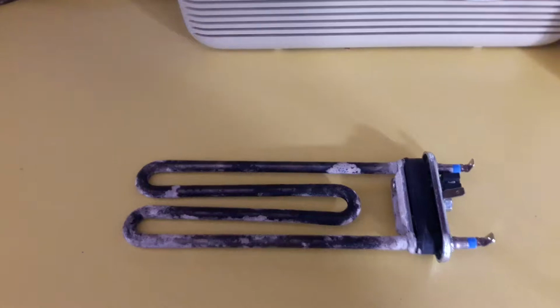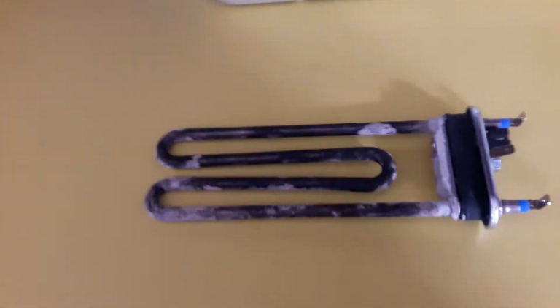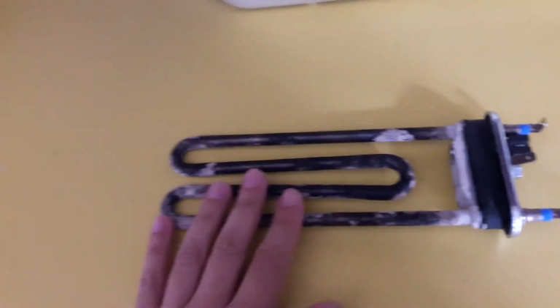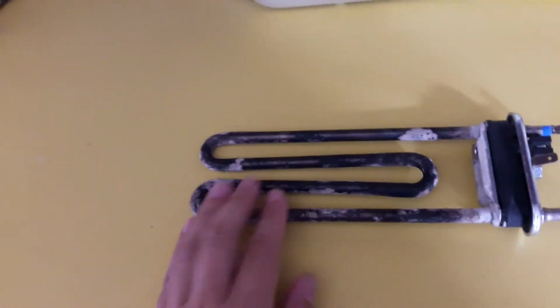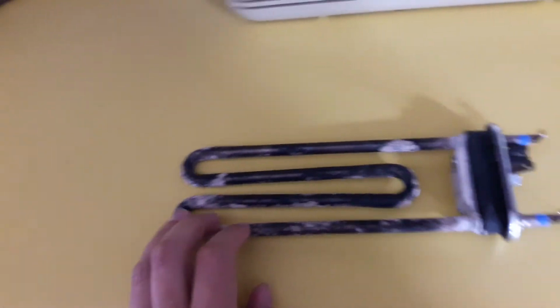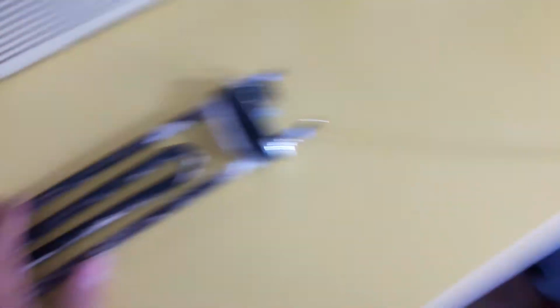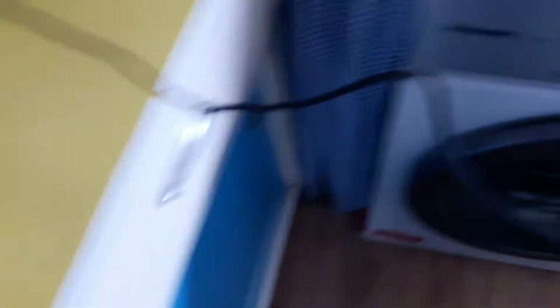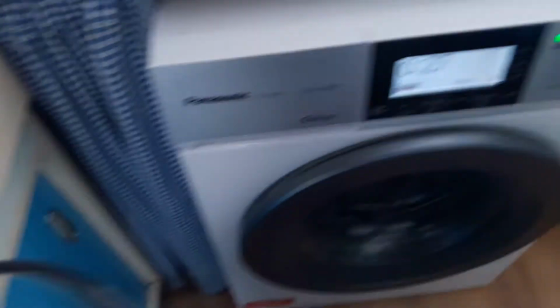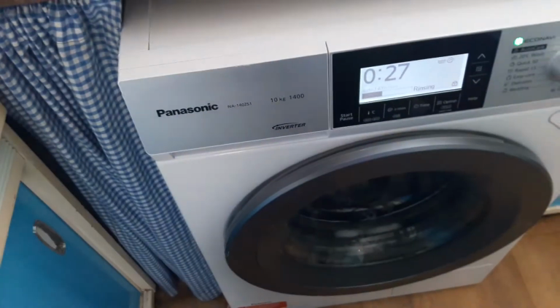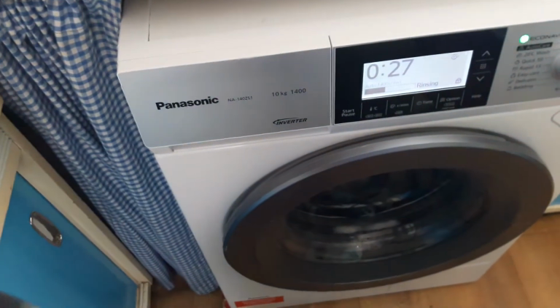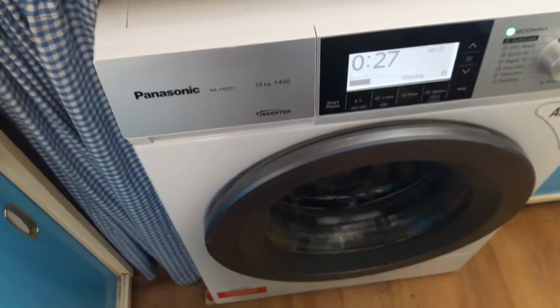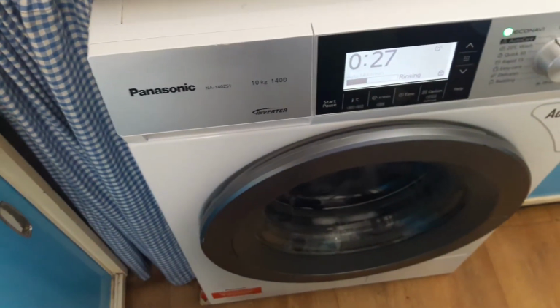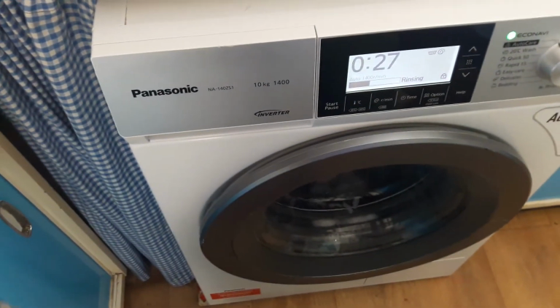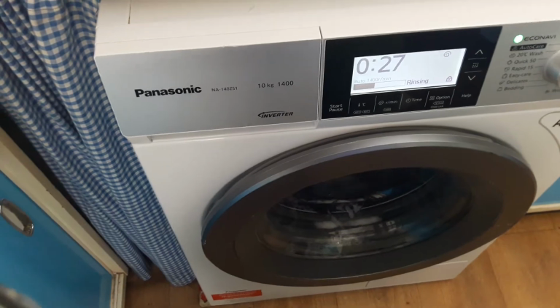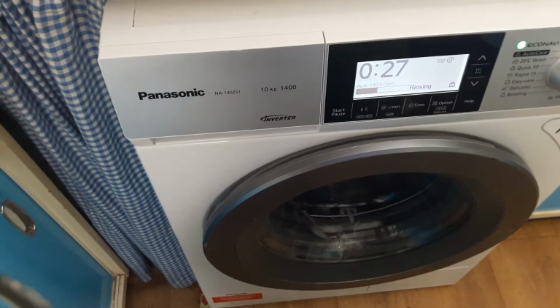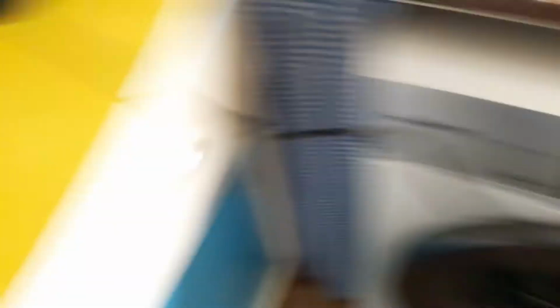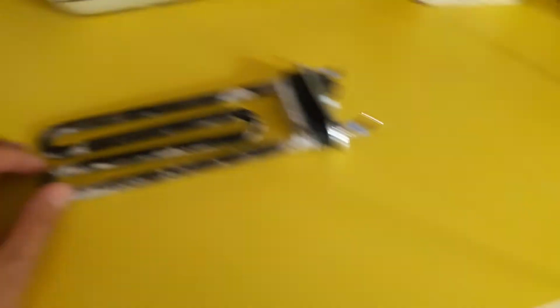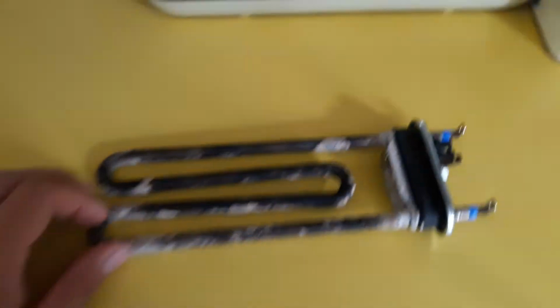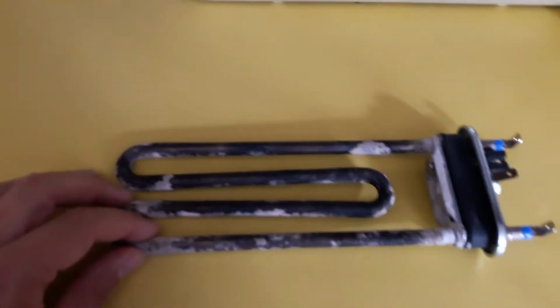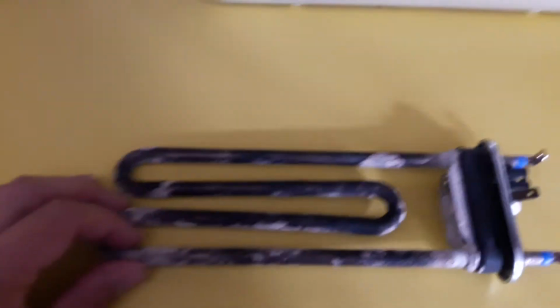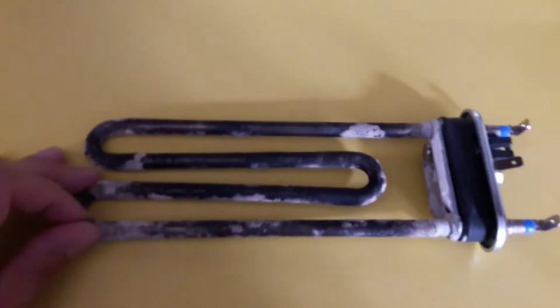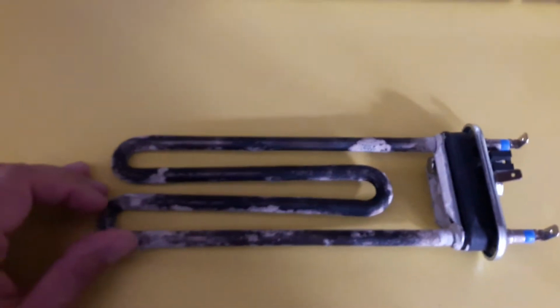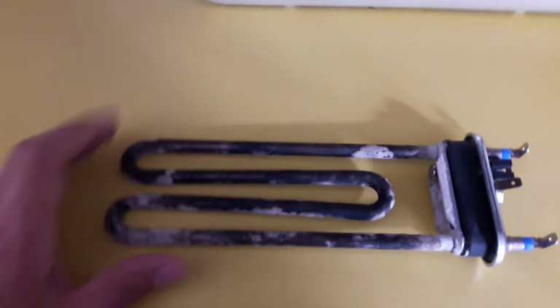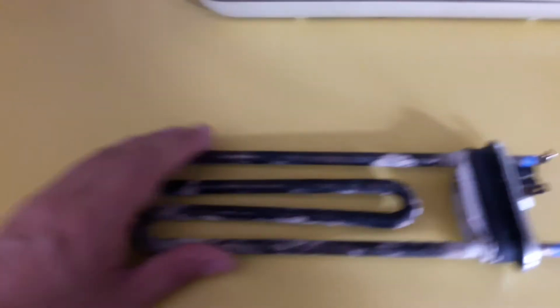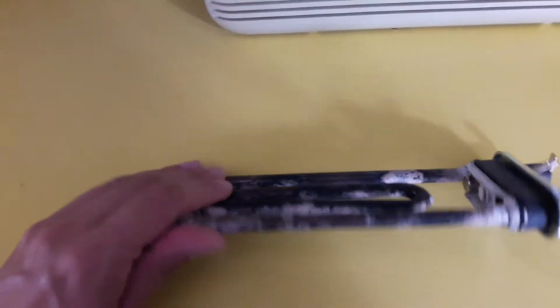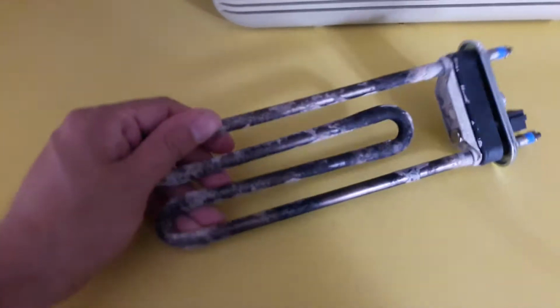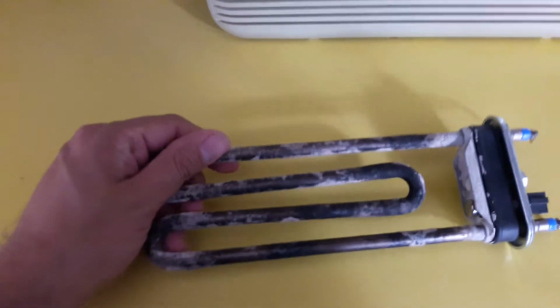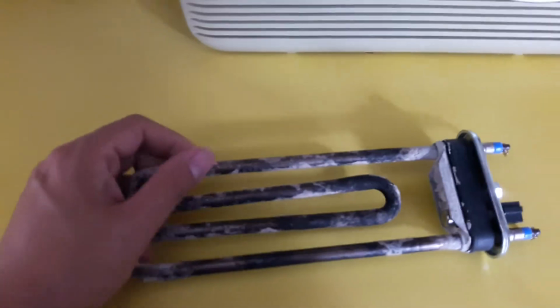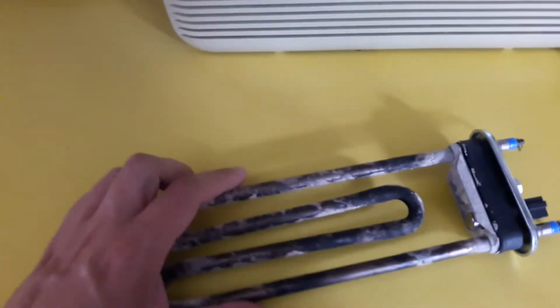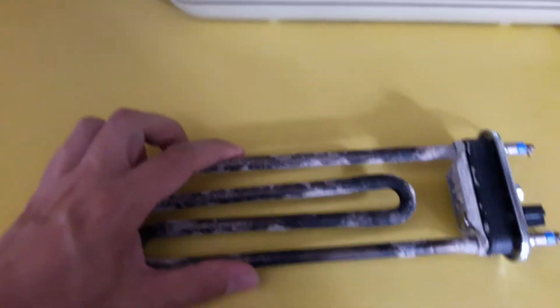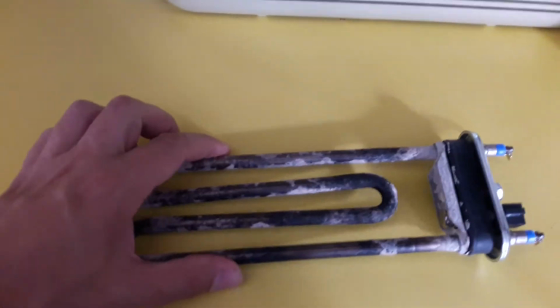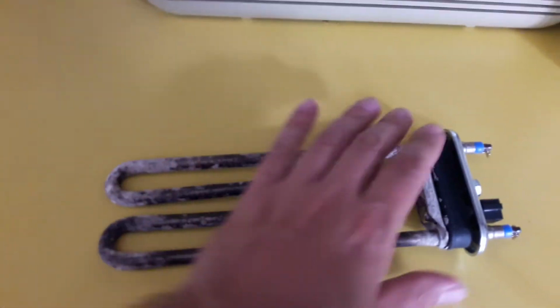This is the element extracted out of the Panasonic washing machine. I've put the new element in, it's running and it's heating the water up fine now, so clearly this element had just gone open circuit.